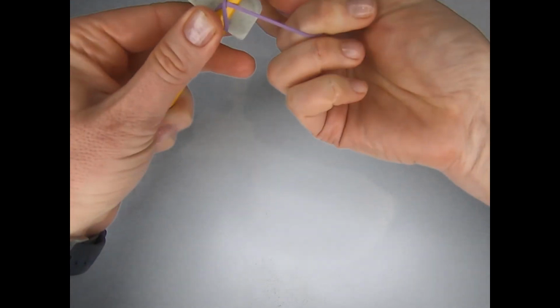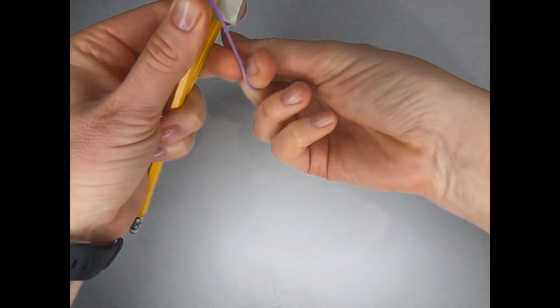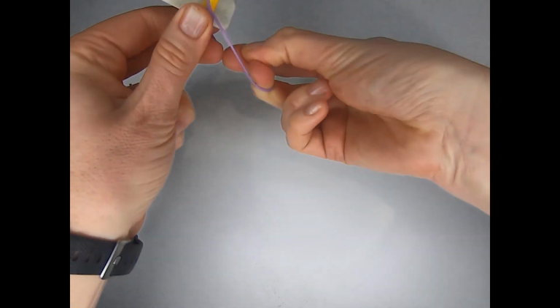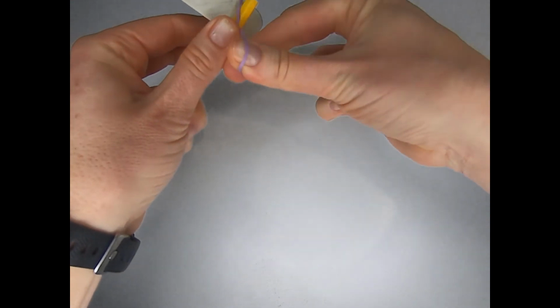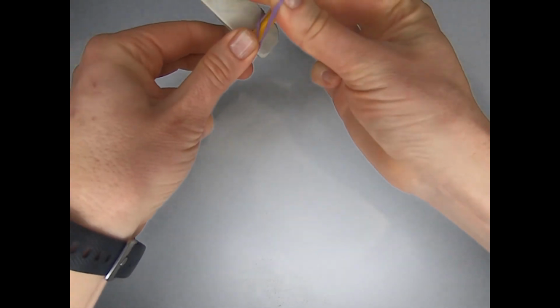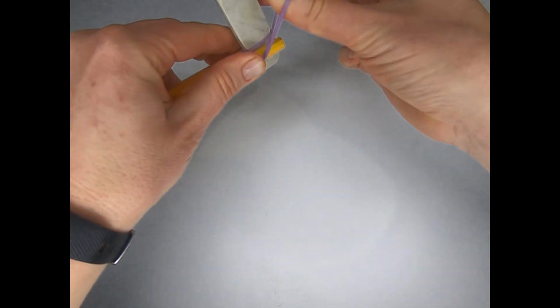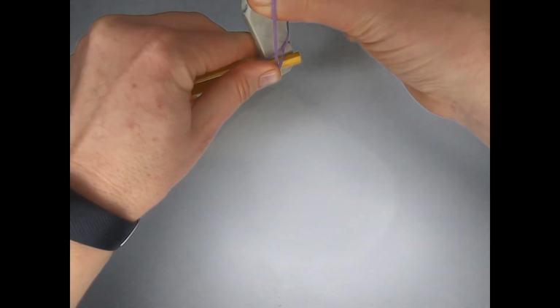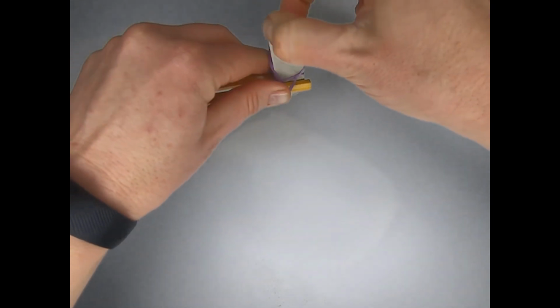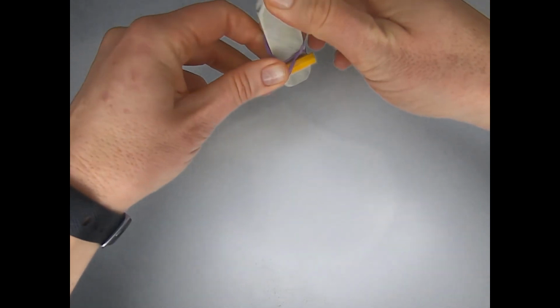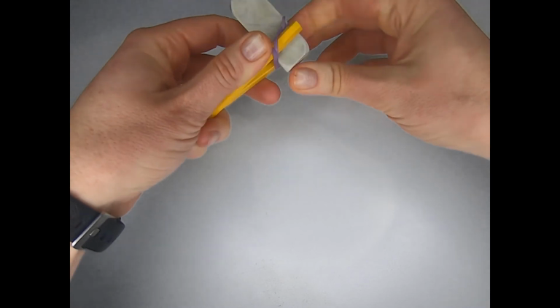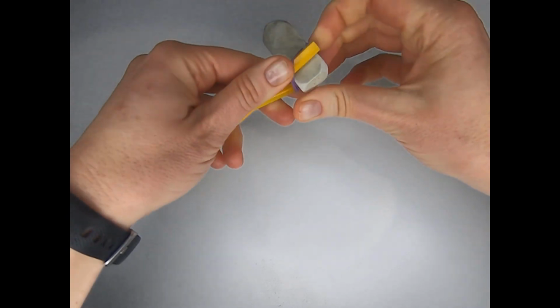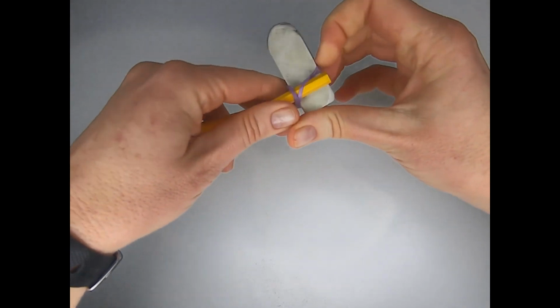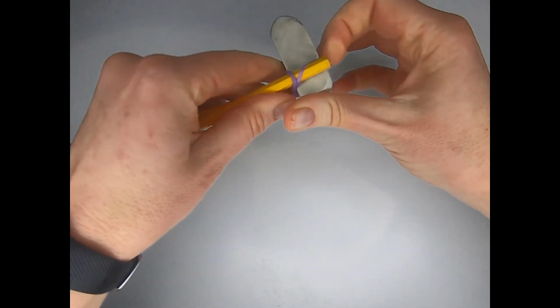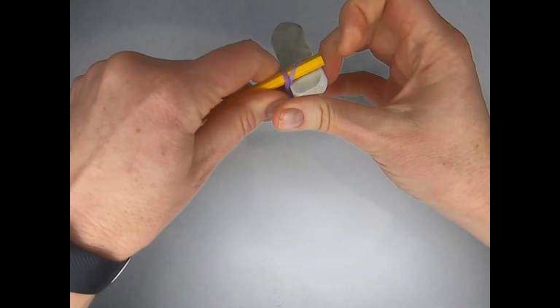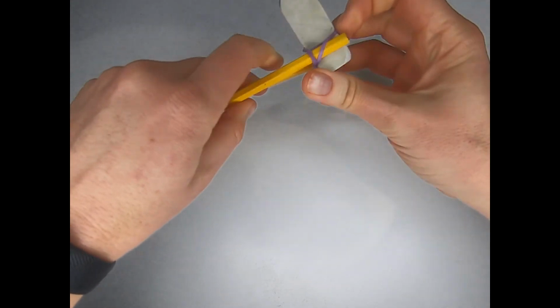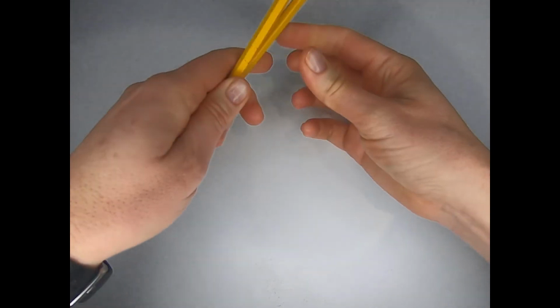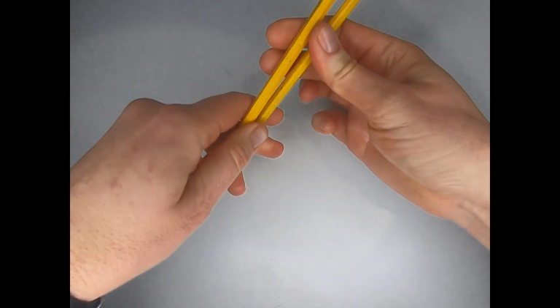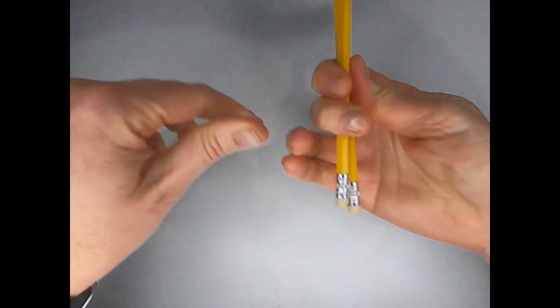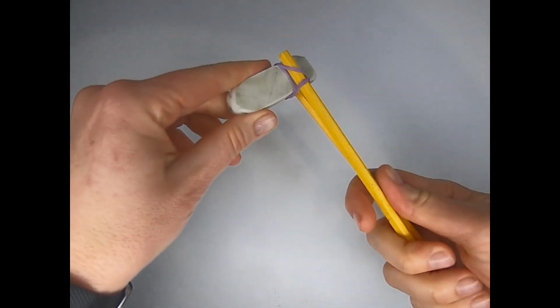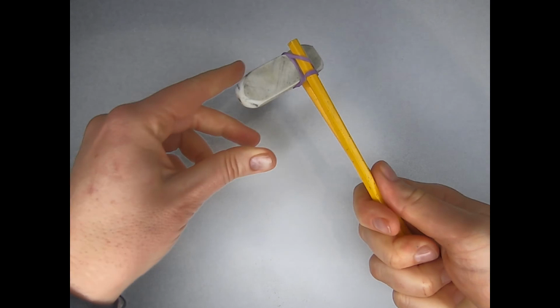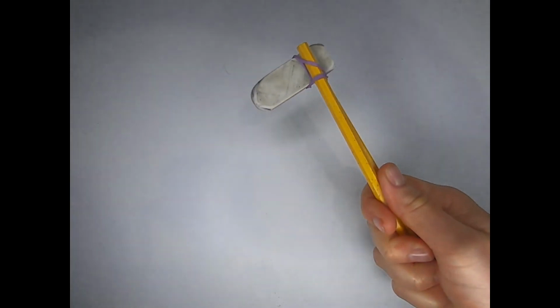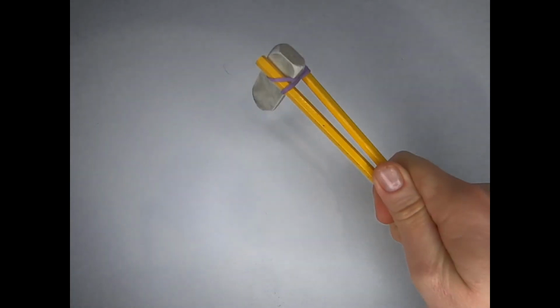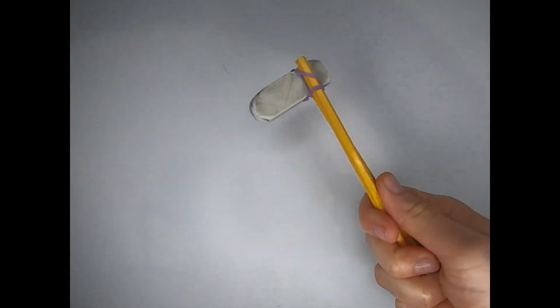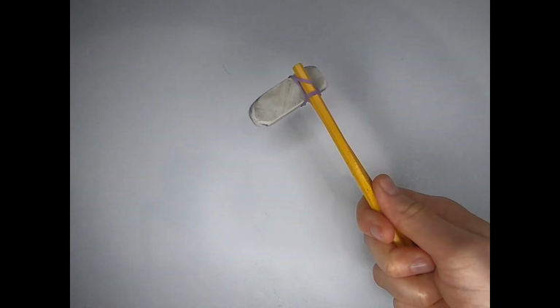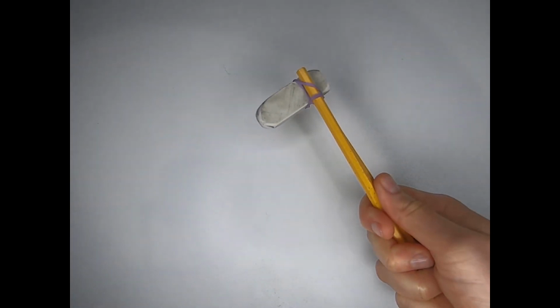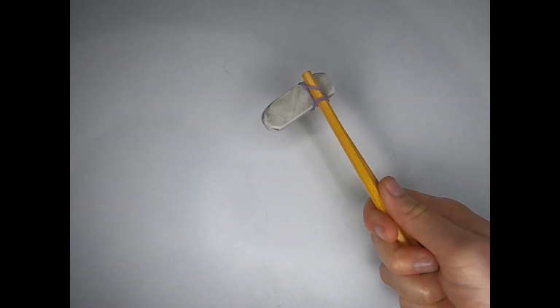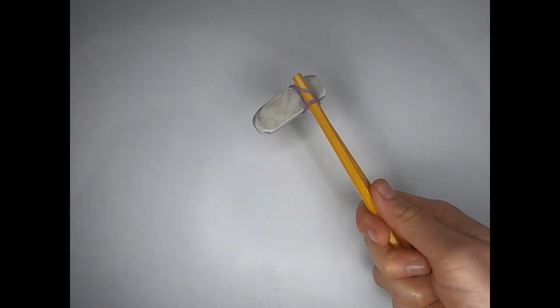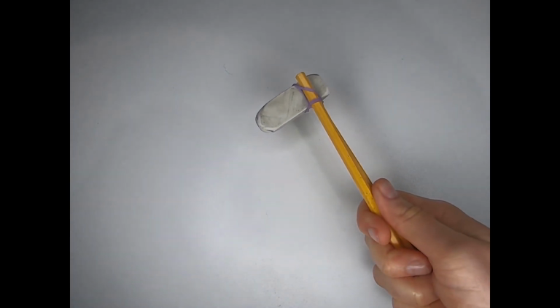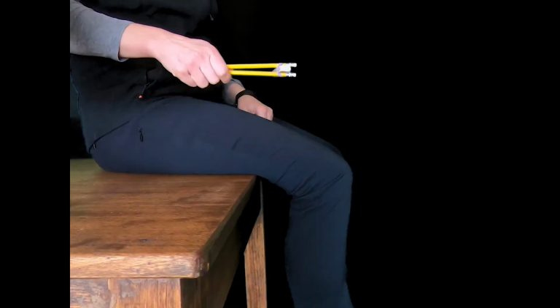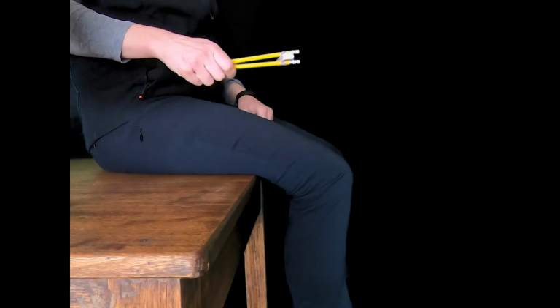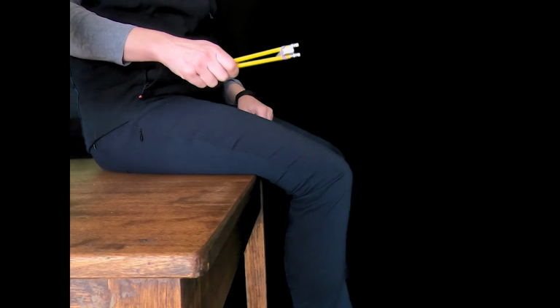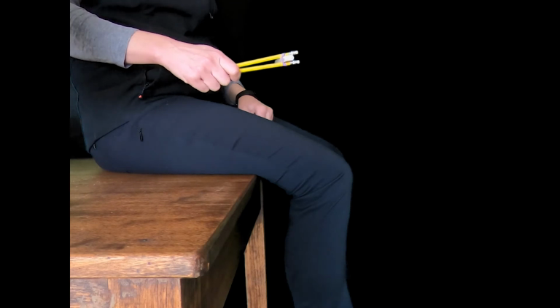Make sure that it is secure because this is what you'll be using to hit the tendon to test your knee-jerk reflex. Test it out on the table to make sure it feels secure and you've got your tendon hammer all ready to go. Now to do some testing with your hammer.